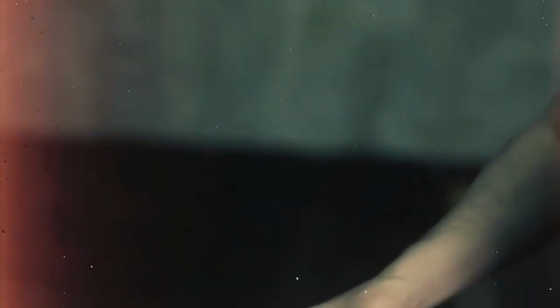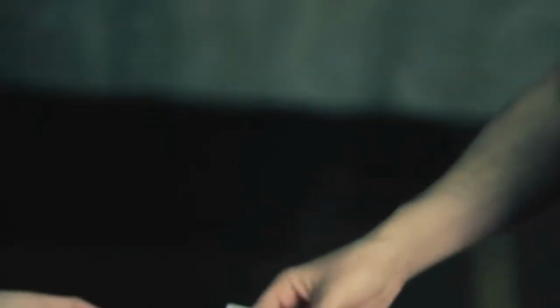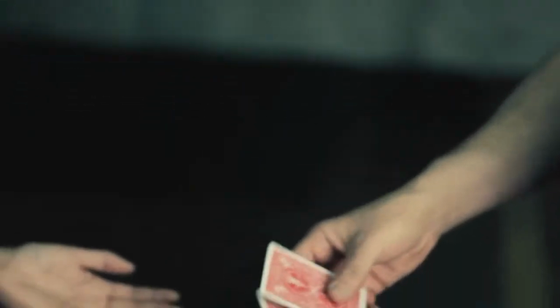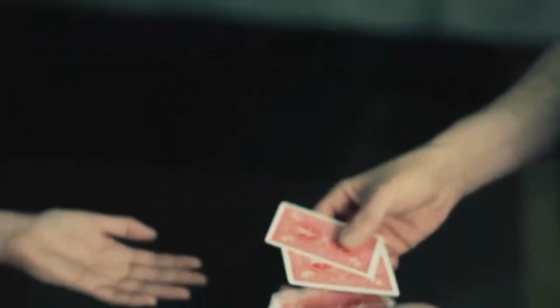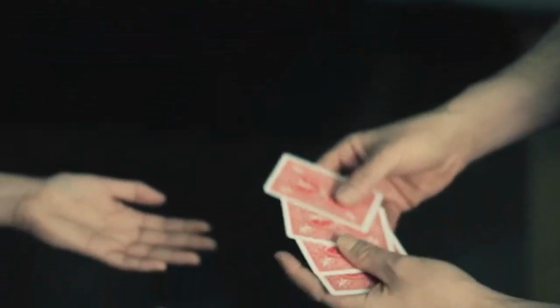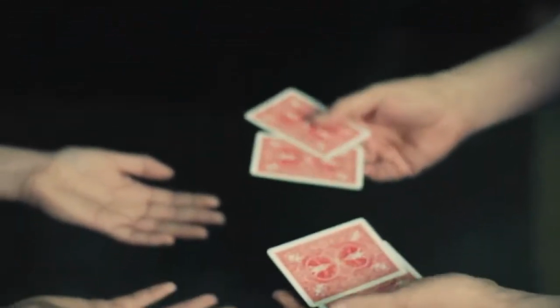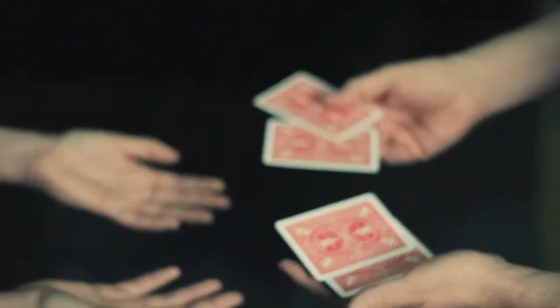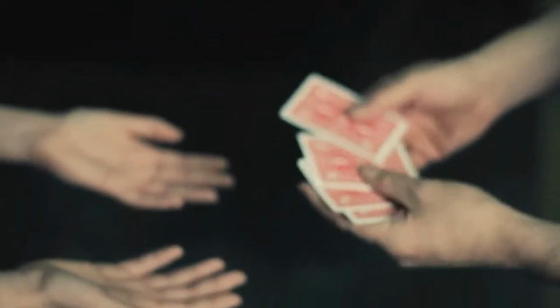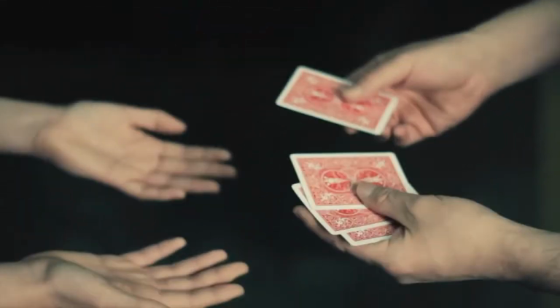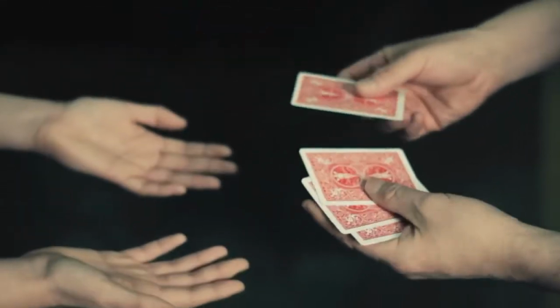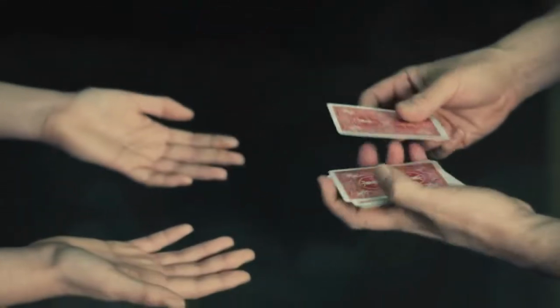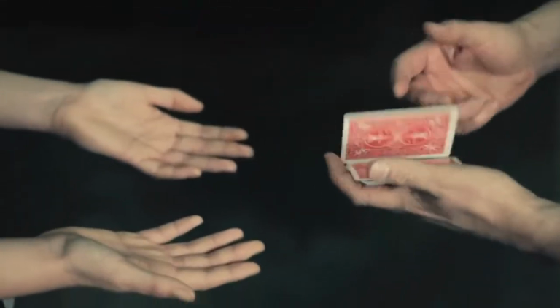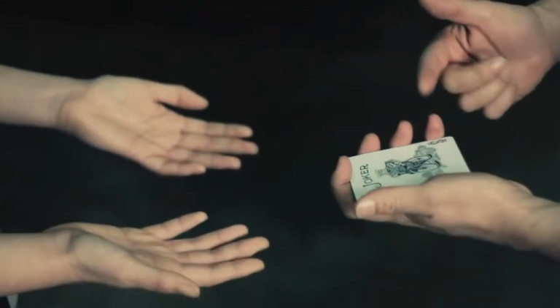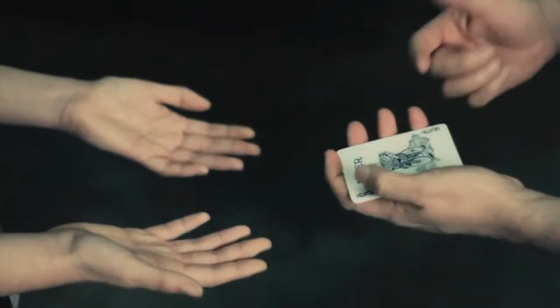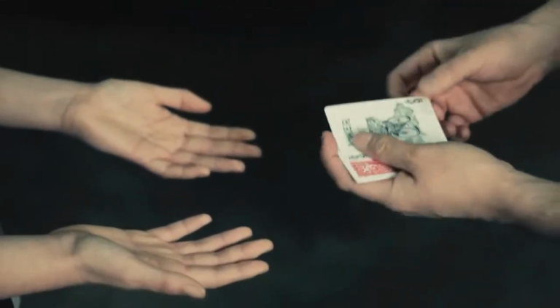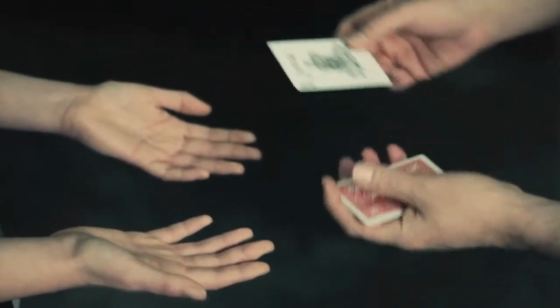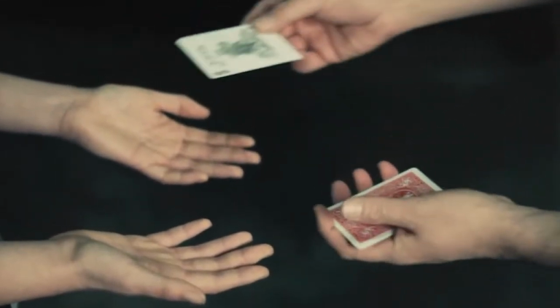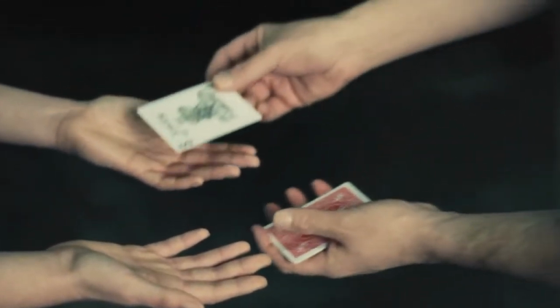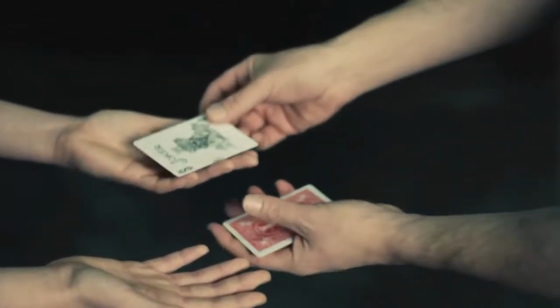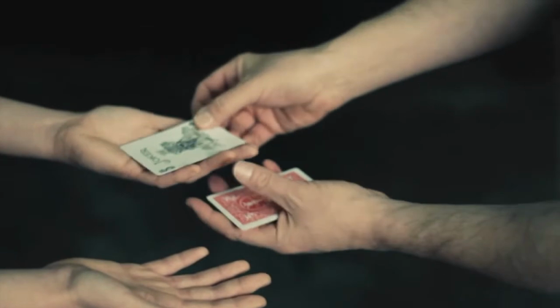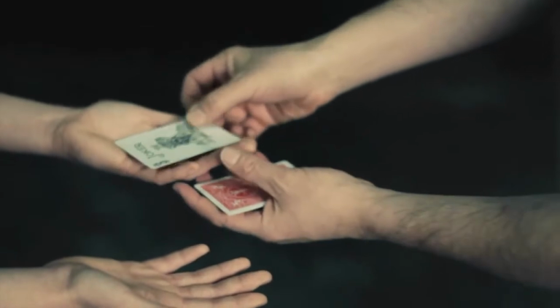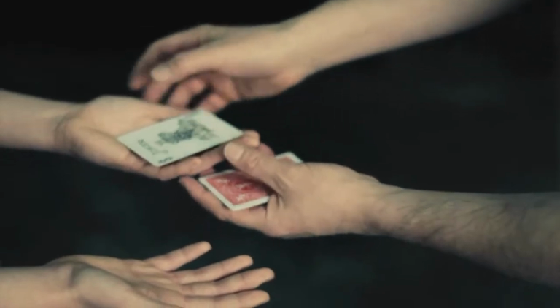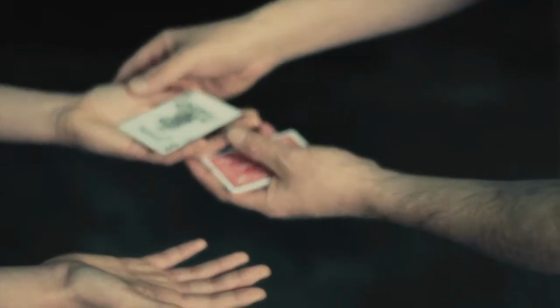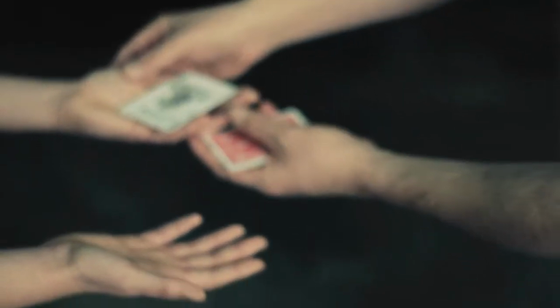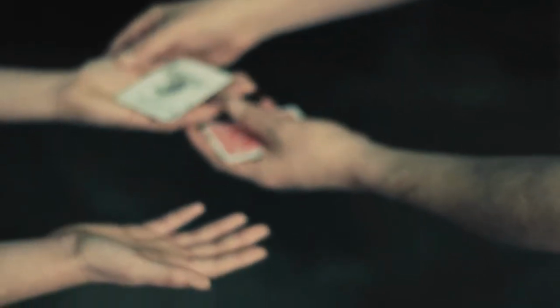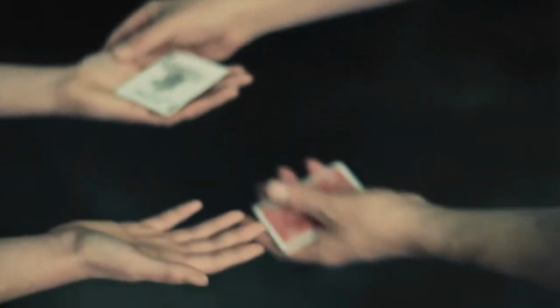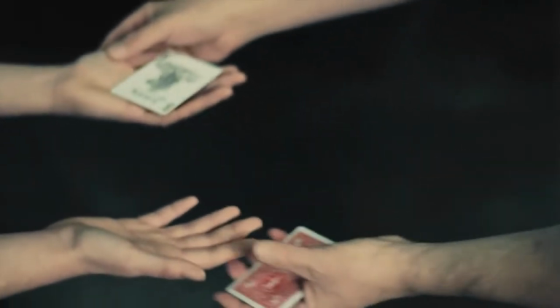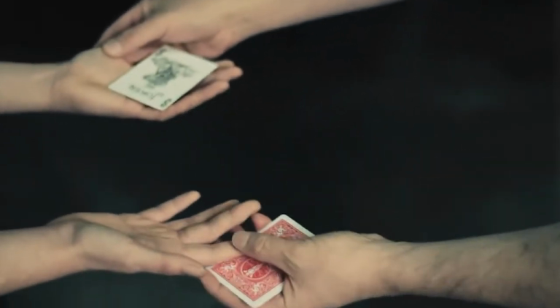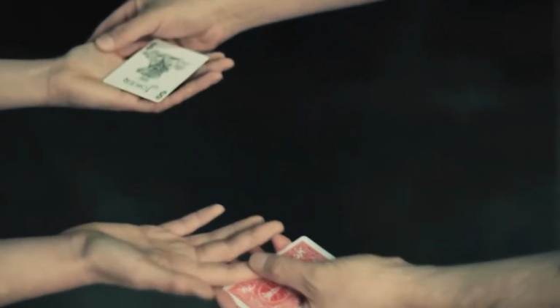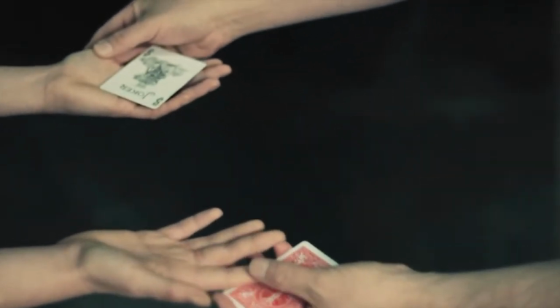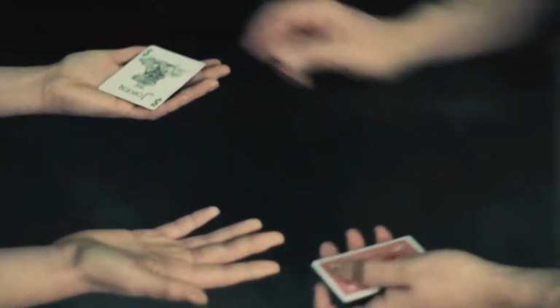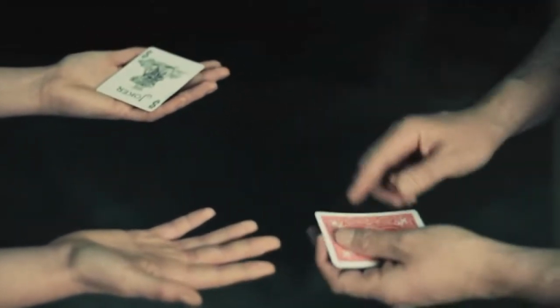A little something with four cards. Here, I'm going to put a joker into your hand right there. Okay, just kind of hold on to it, just to separate your hands — it's perfect.